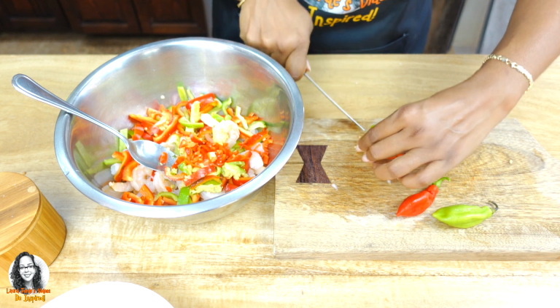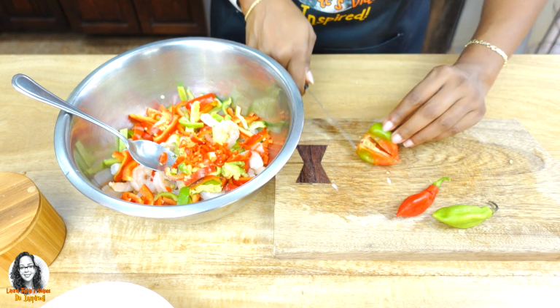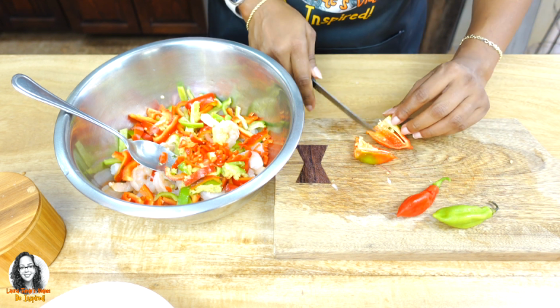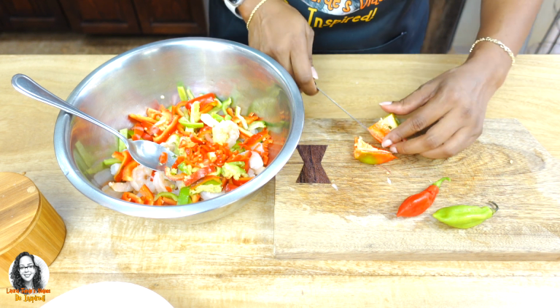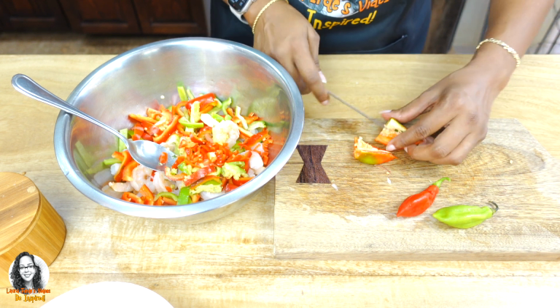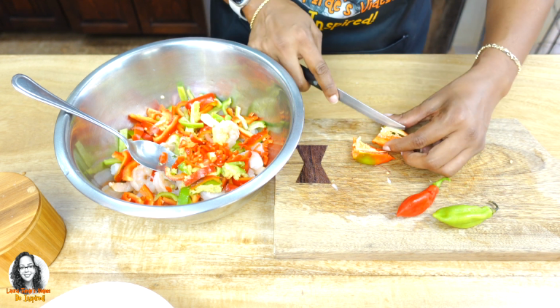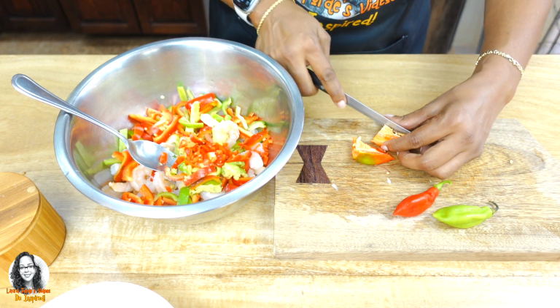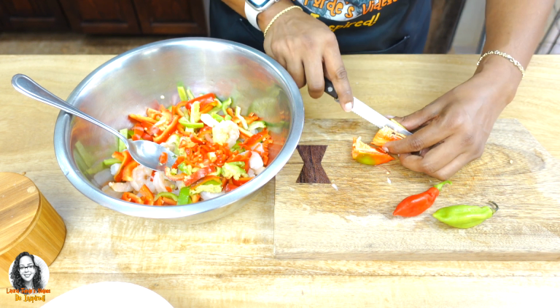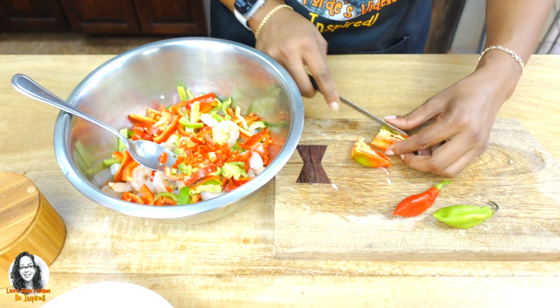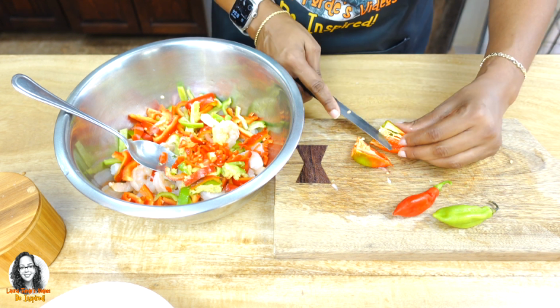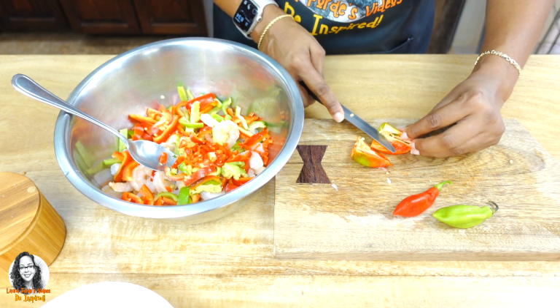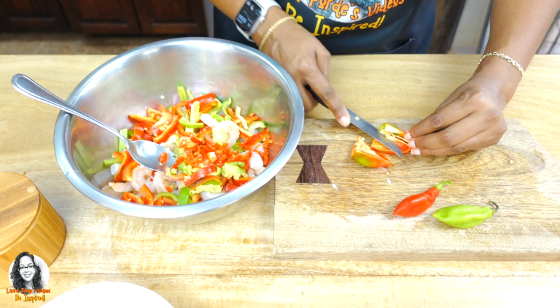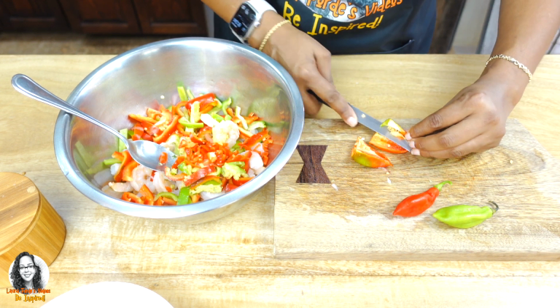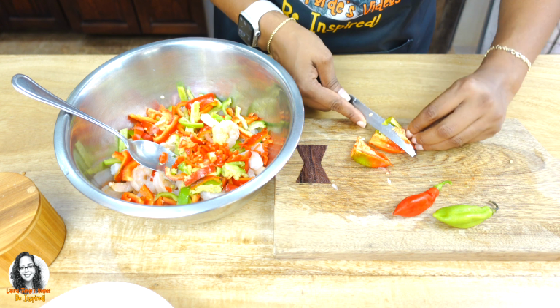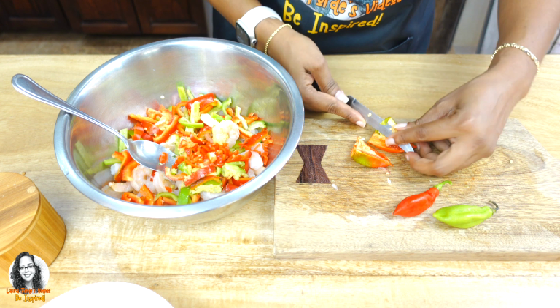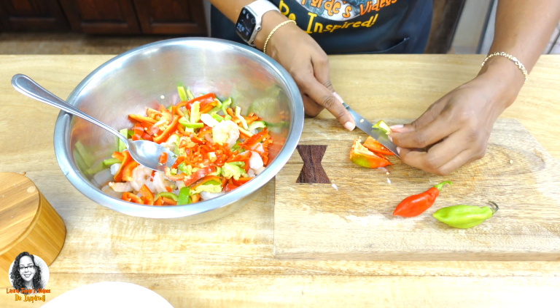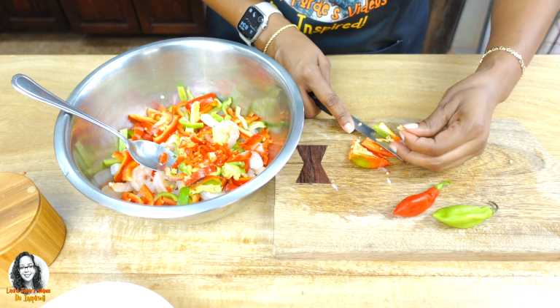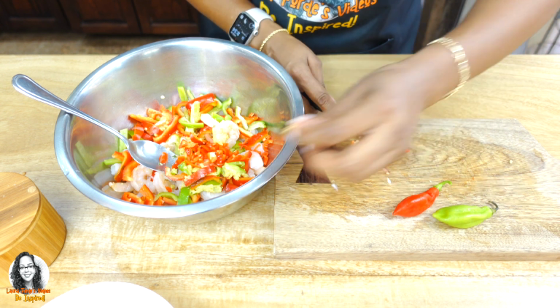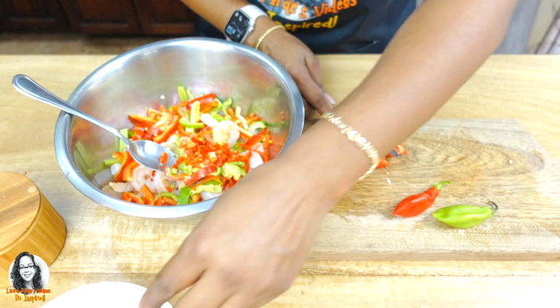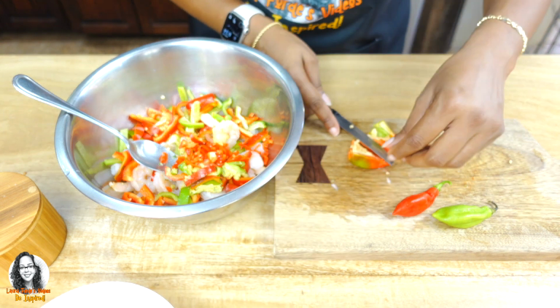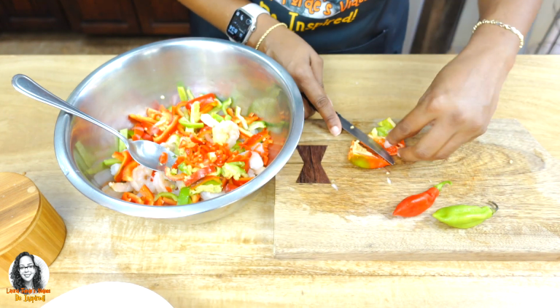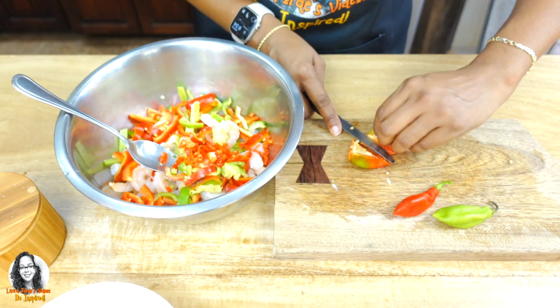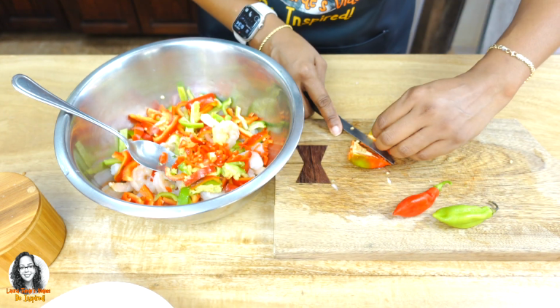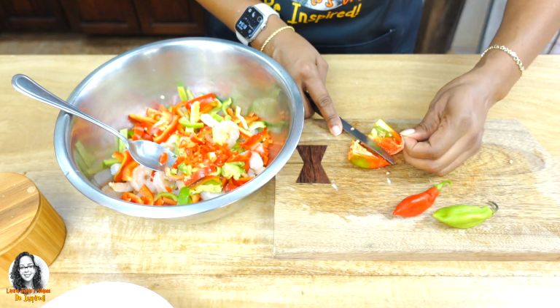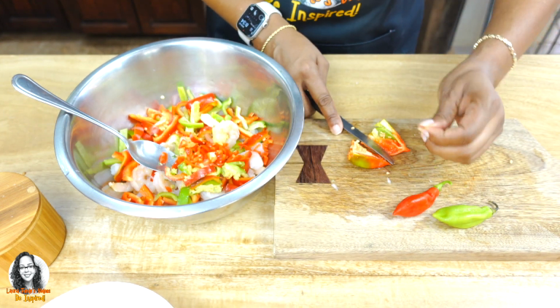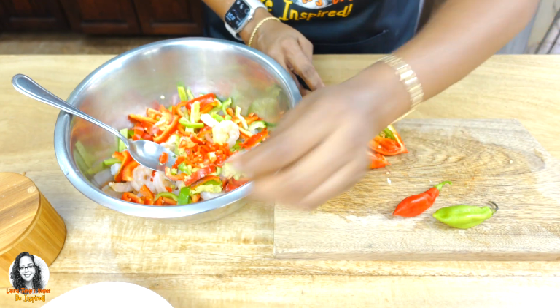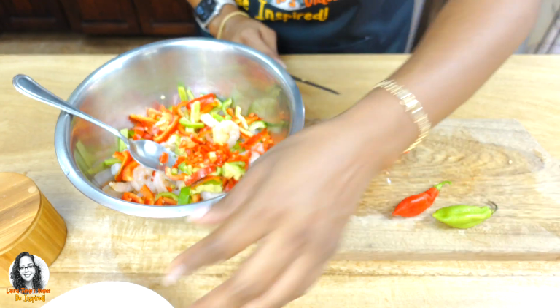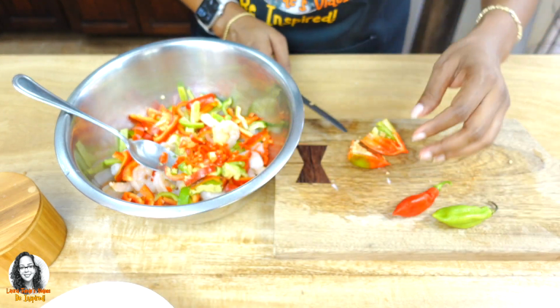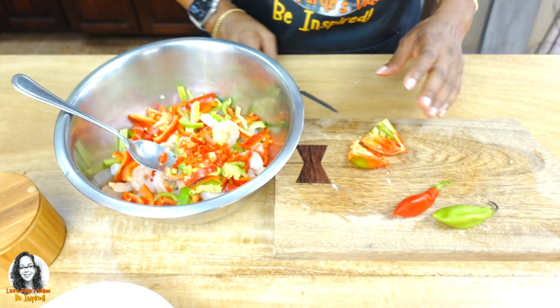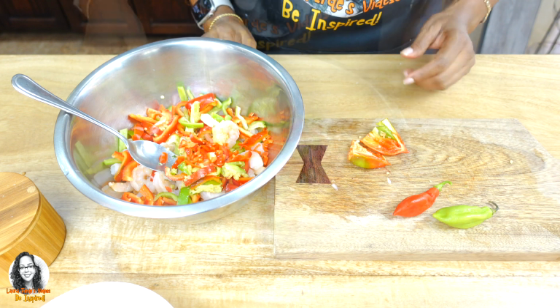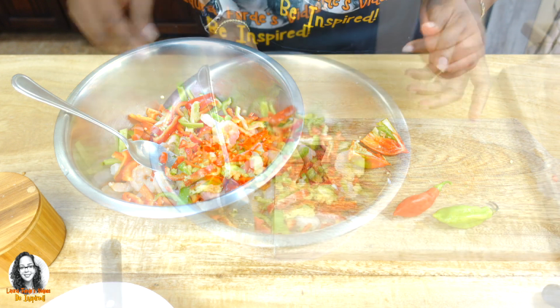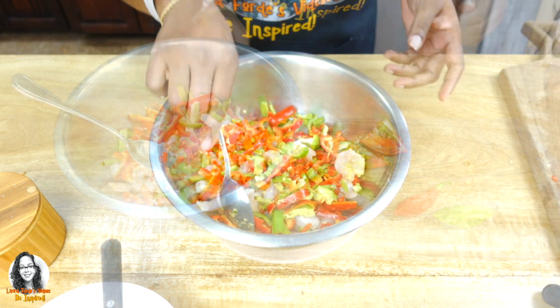It's more like a pepper shrimp scampi that I'm doing, because as you can see, I have different types of peppers I'm using — both bell peppers and seasoning peppers. So let me get to cutting up this and I'll be right back.